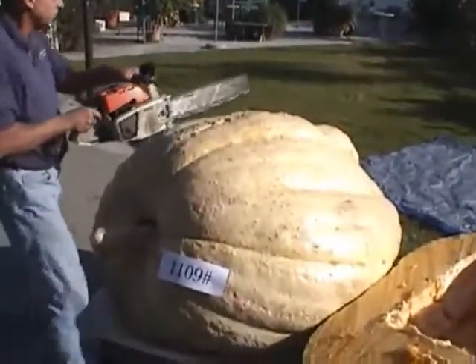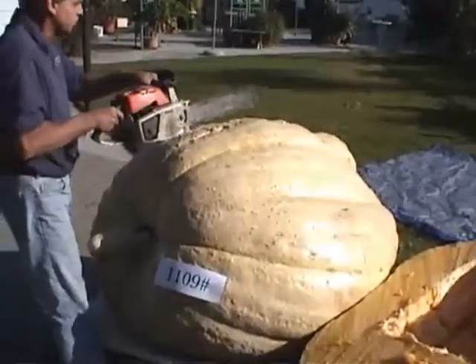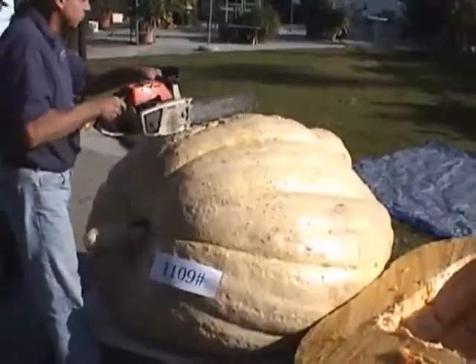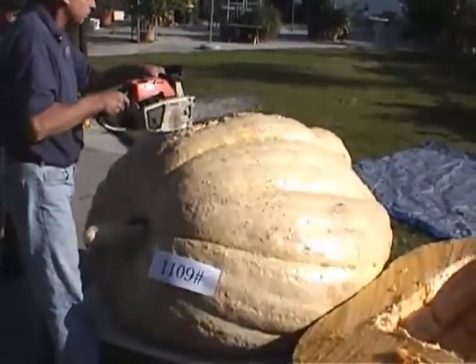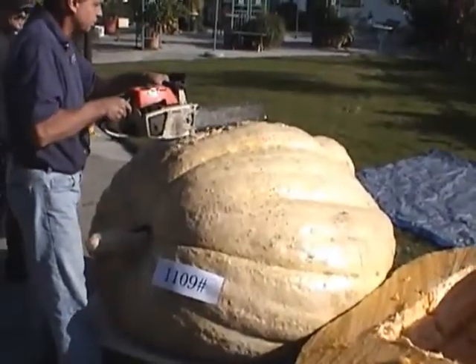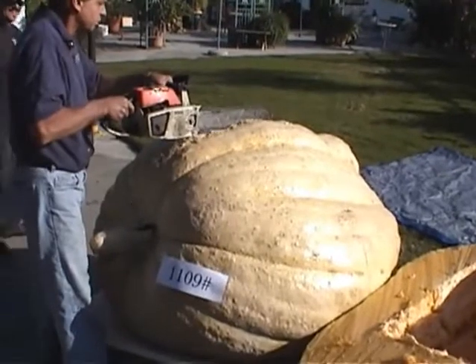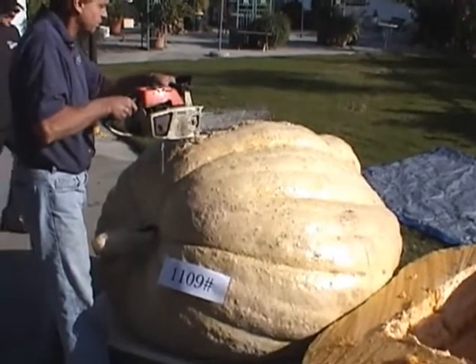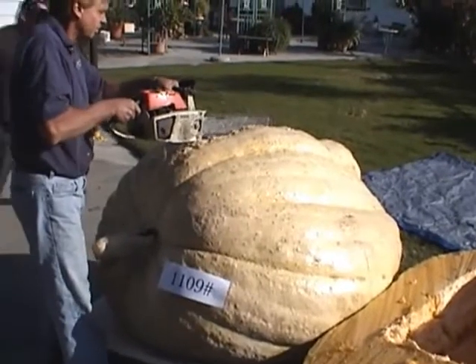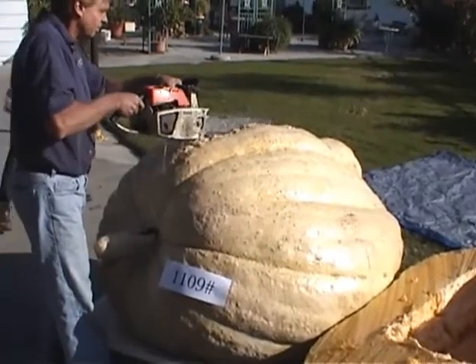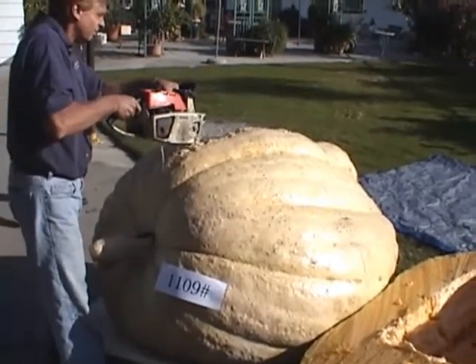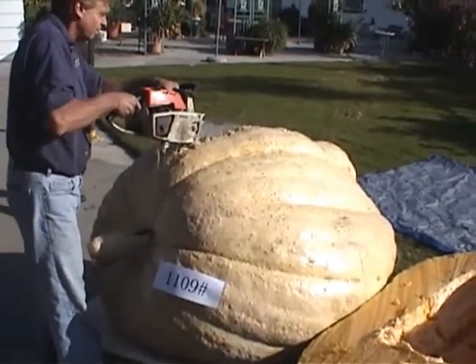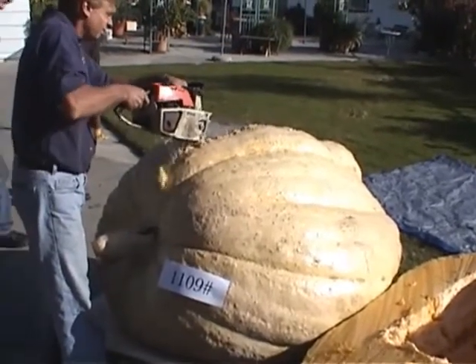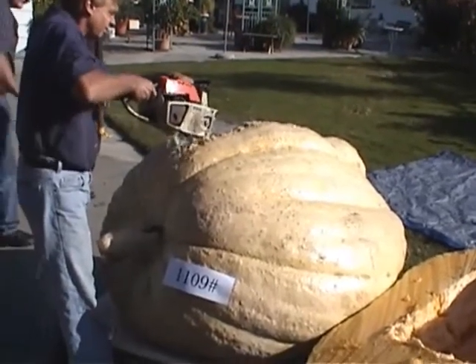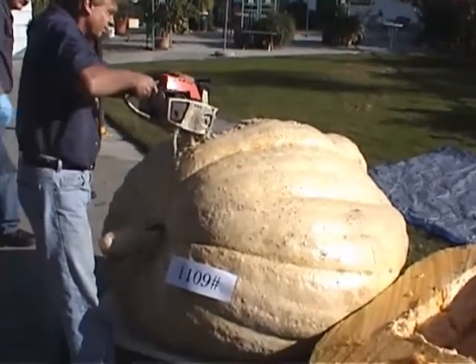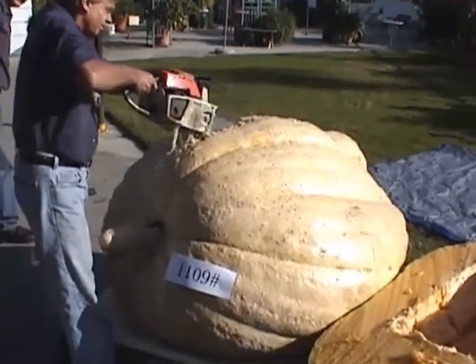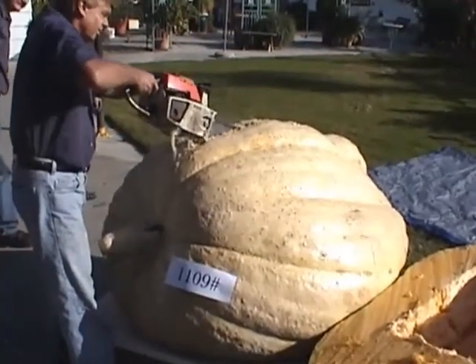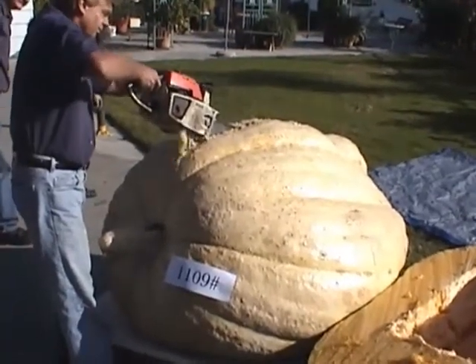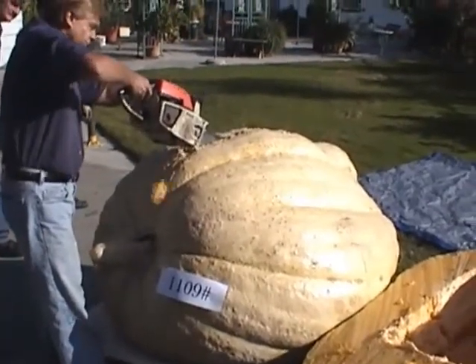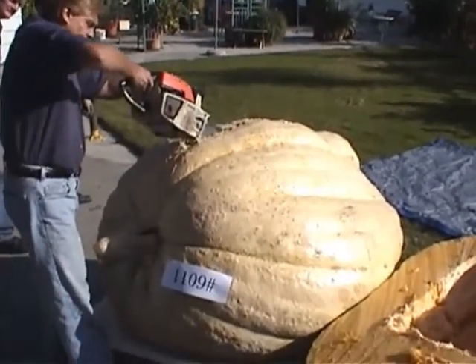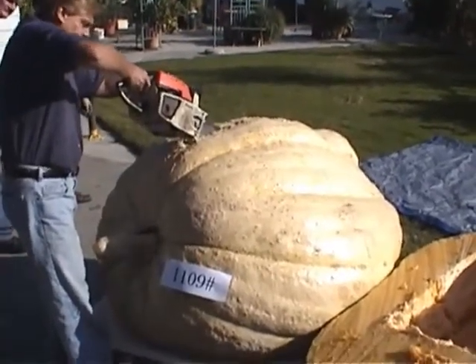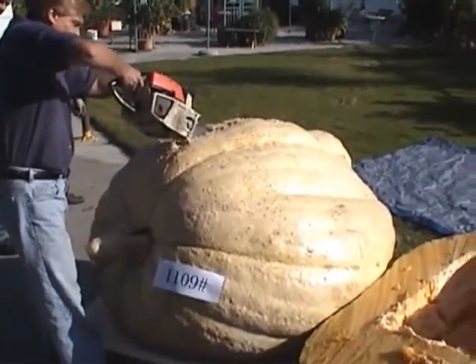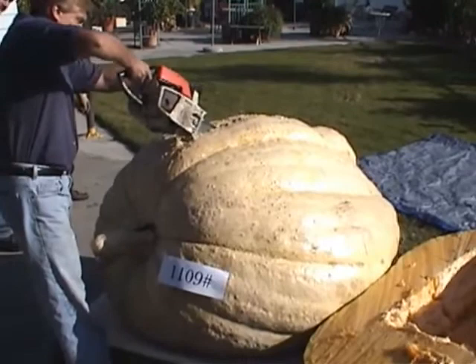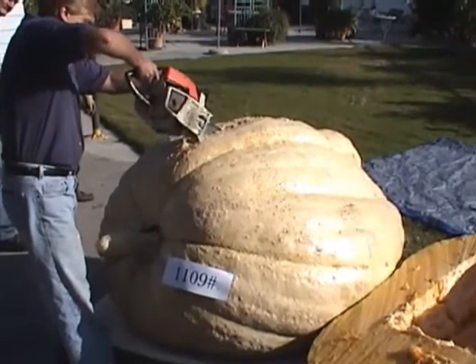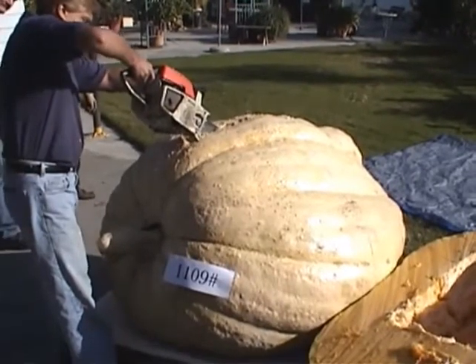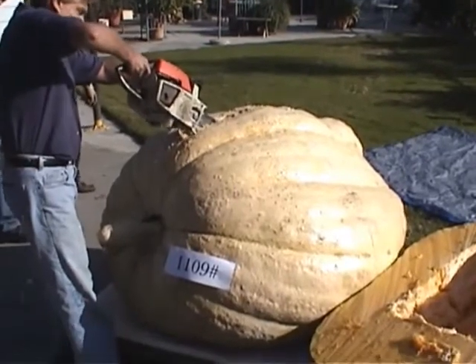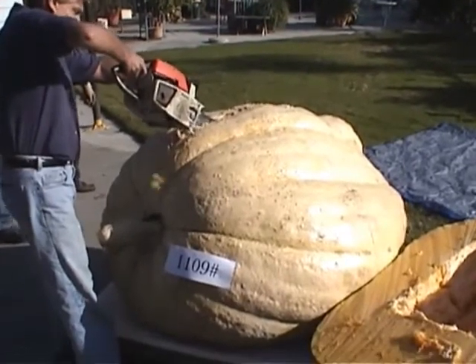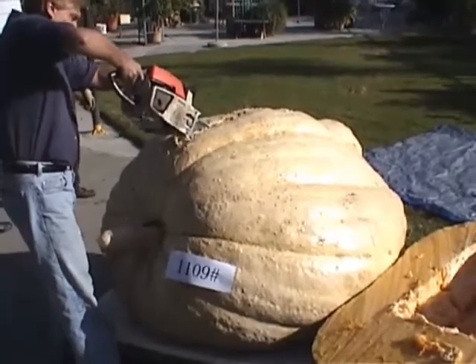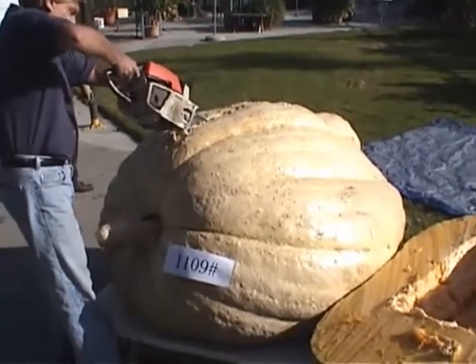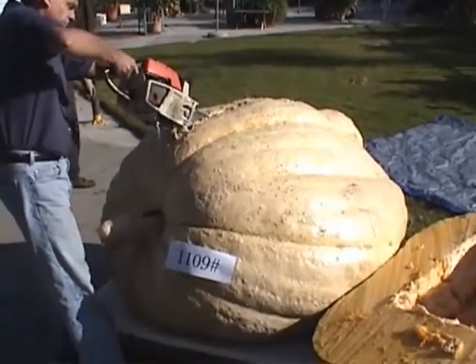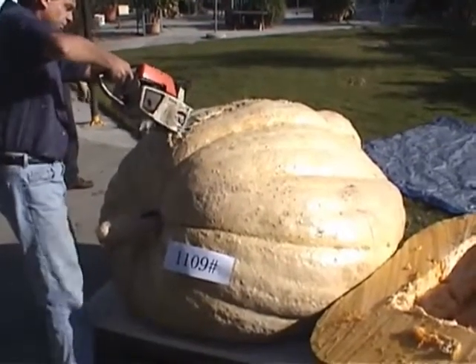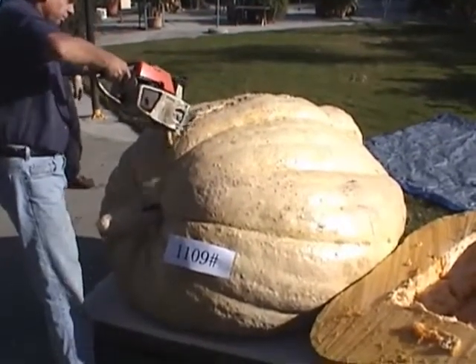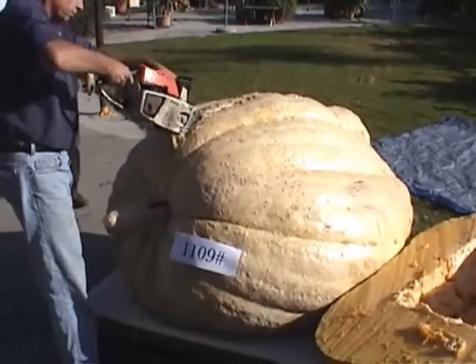This untreated pumpkin weighed in 6% less than its taped weight, which was 1,175 pounds. Its official weight was 1,109 pounds.